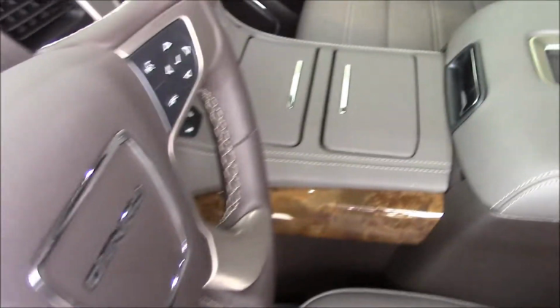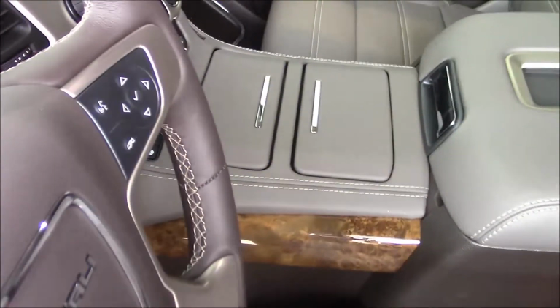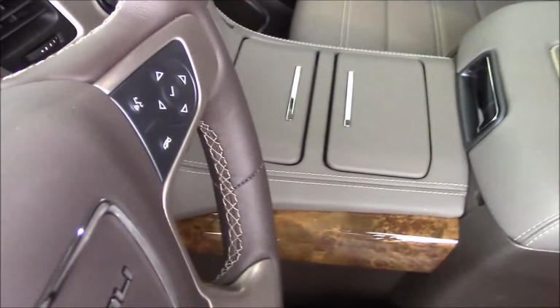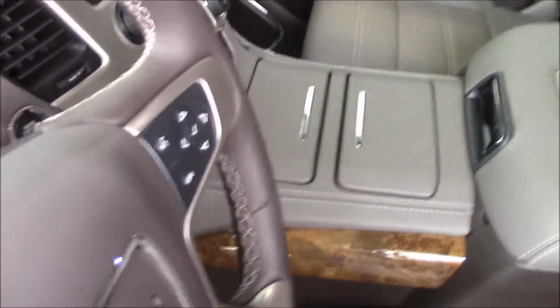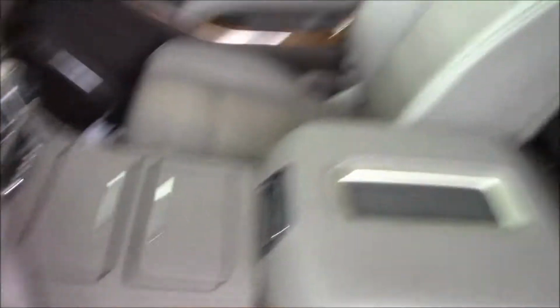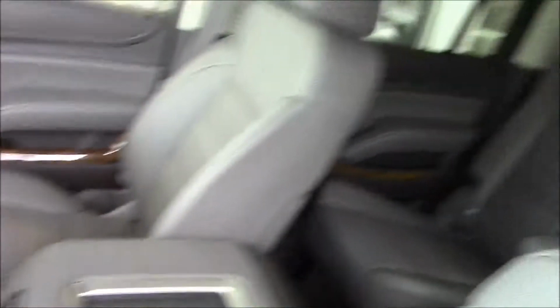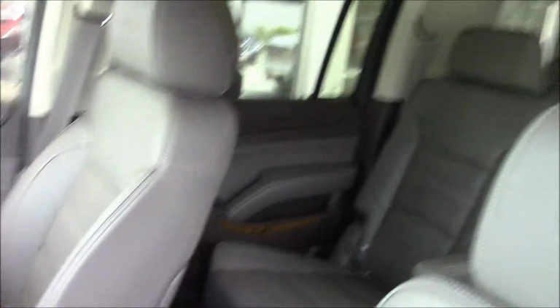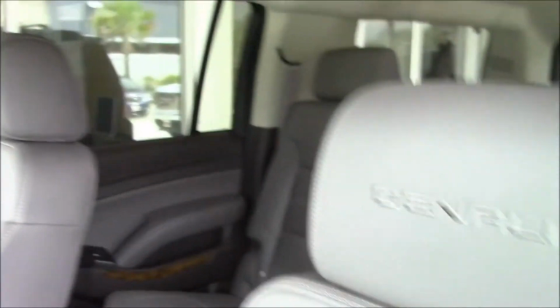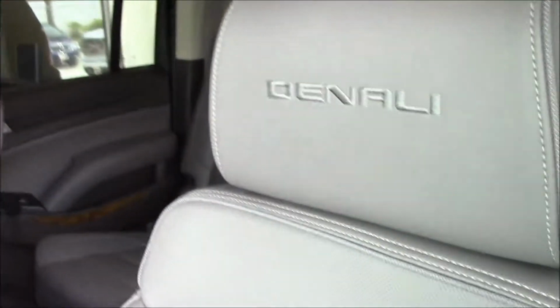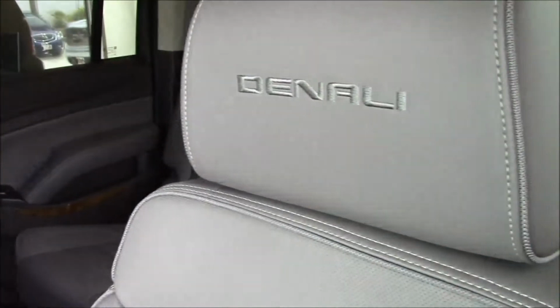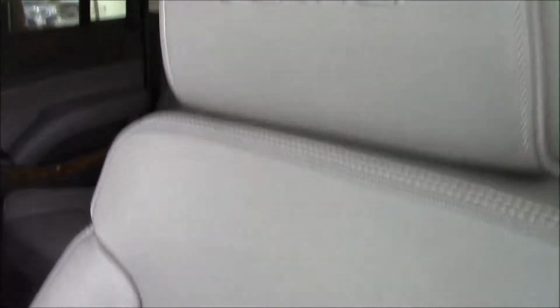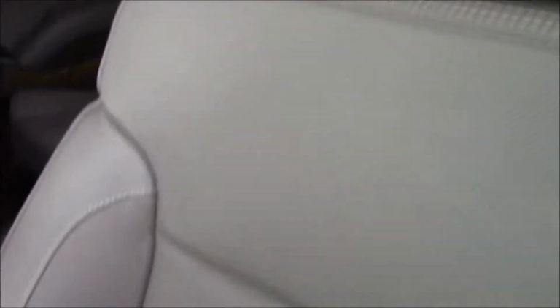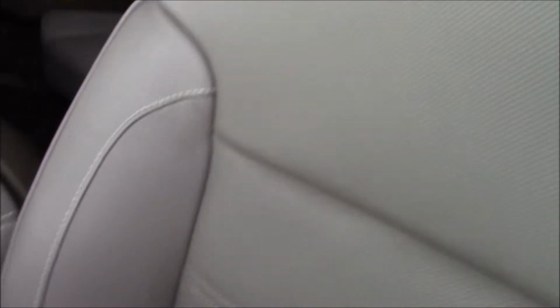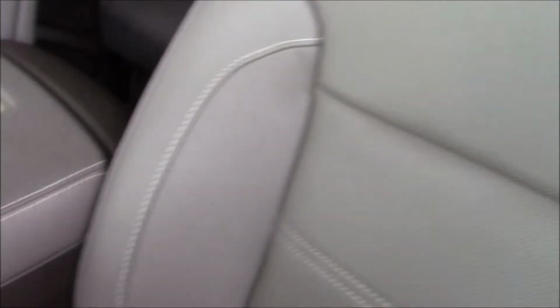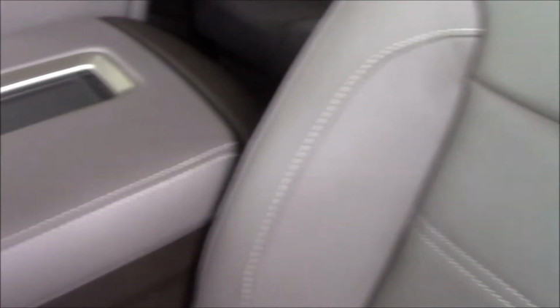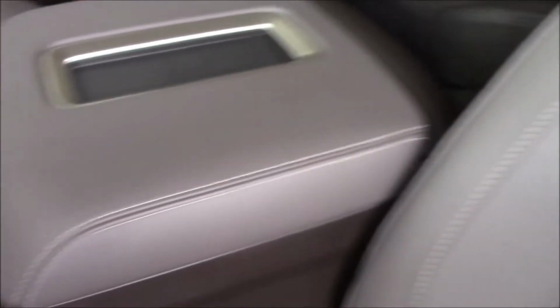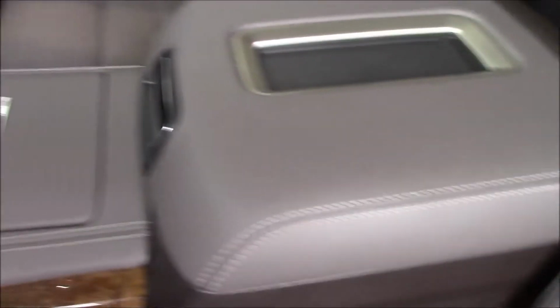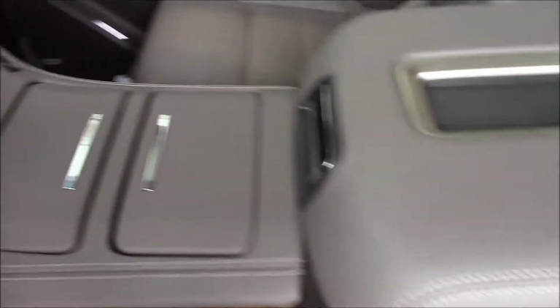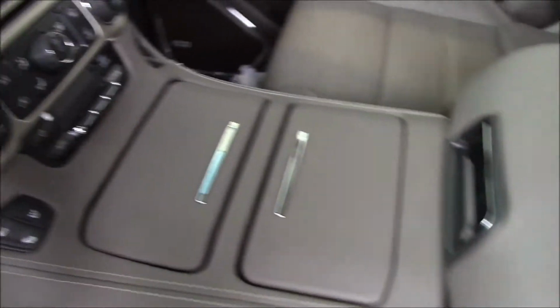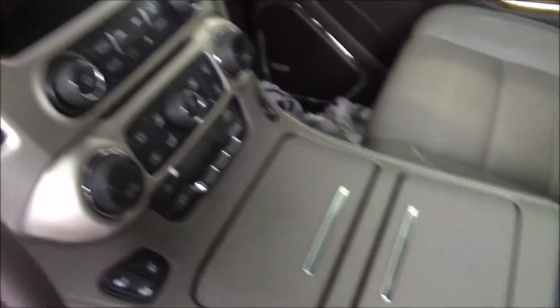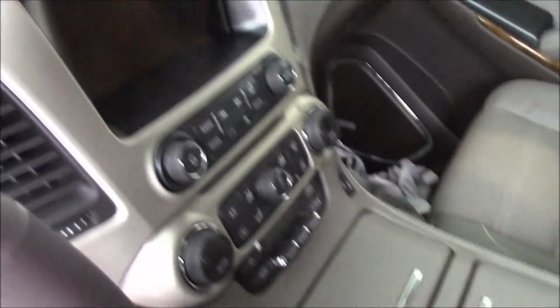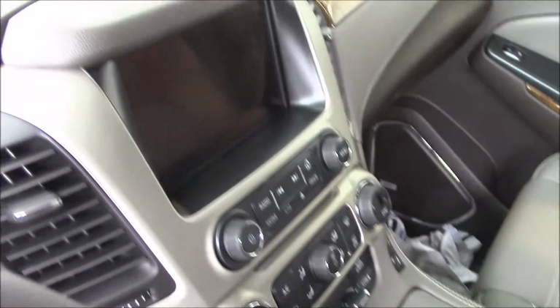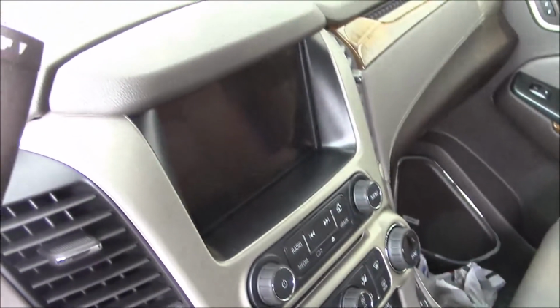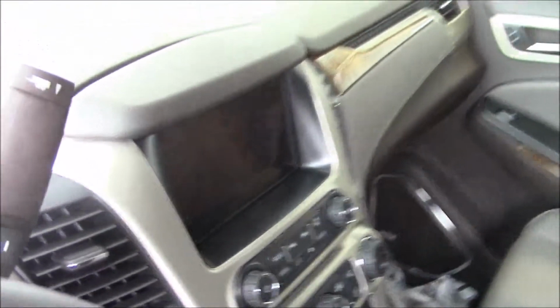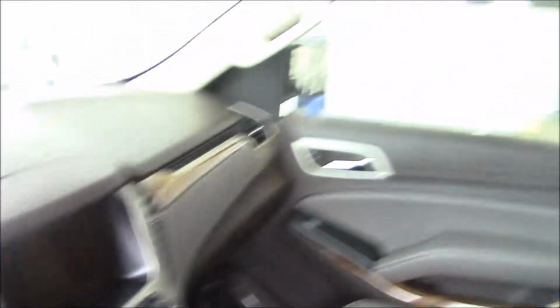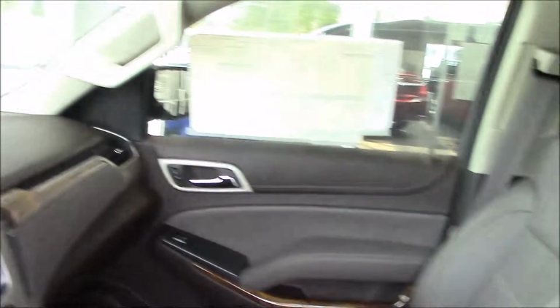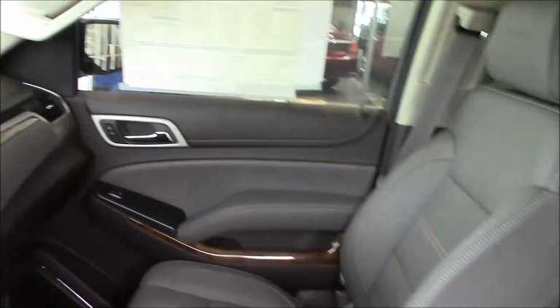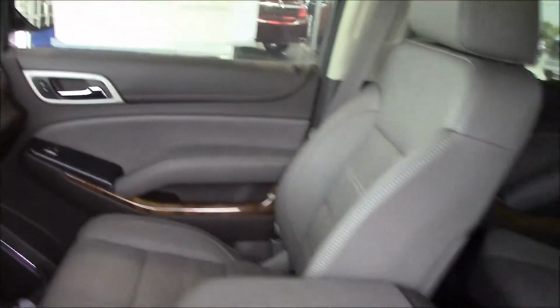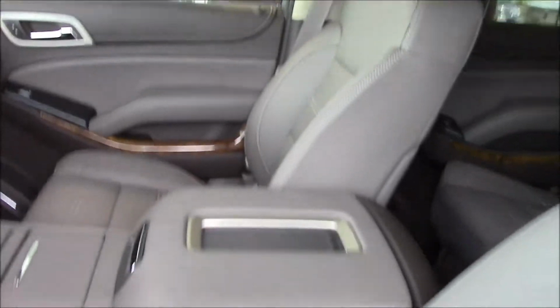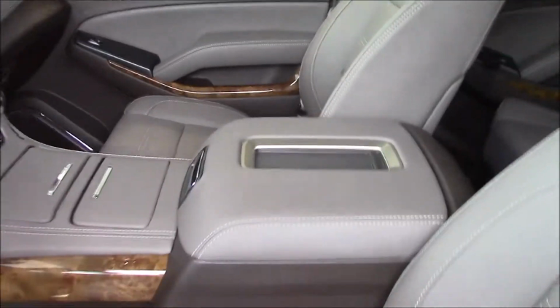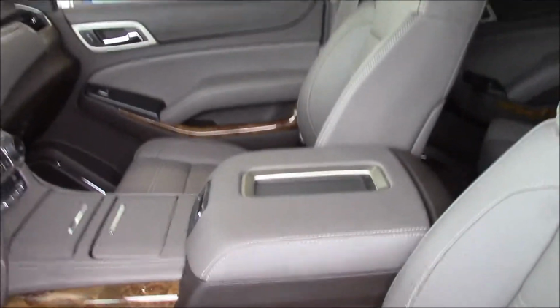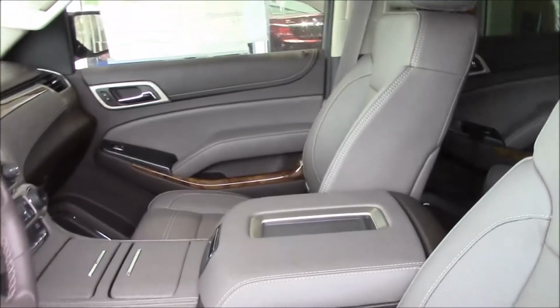Beautiful appointed leather. This vehicle is absolutely gorgeous — rides beautiful, quiet. All the wood appointments on the interior. Everything about this vehicle is head and shoulders above anything else in the market.